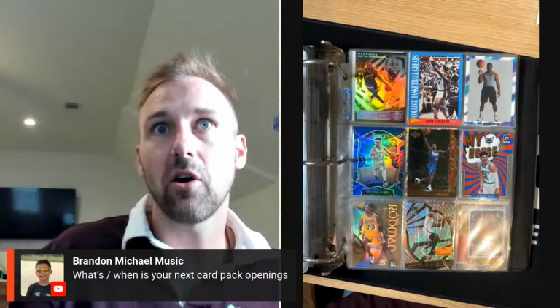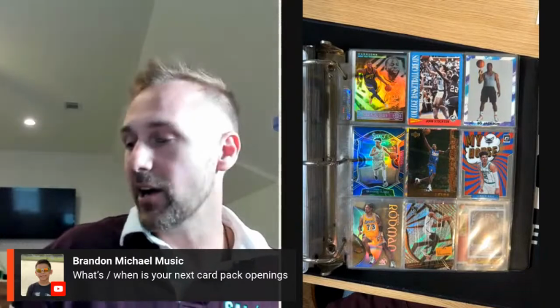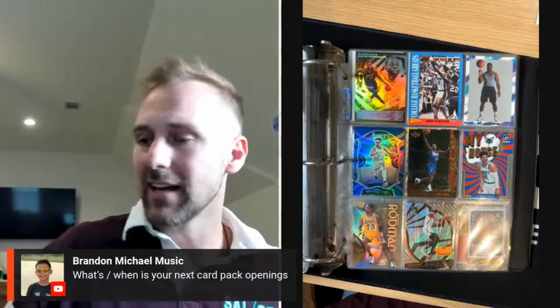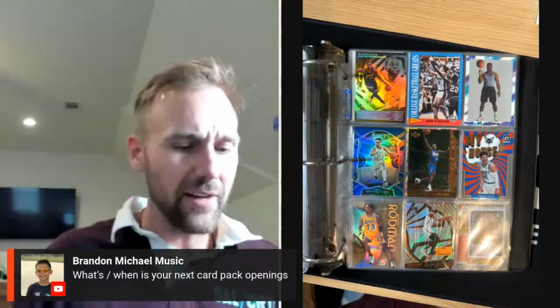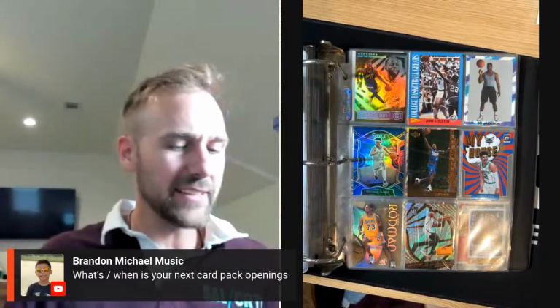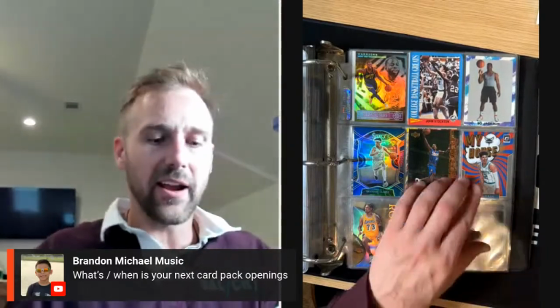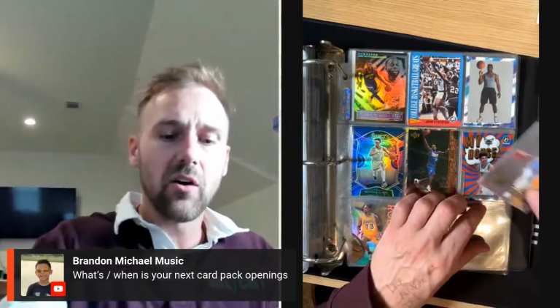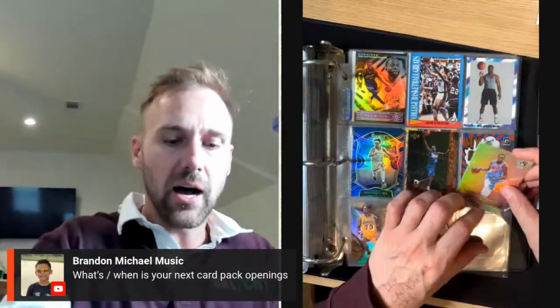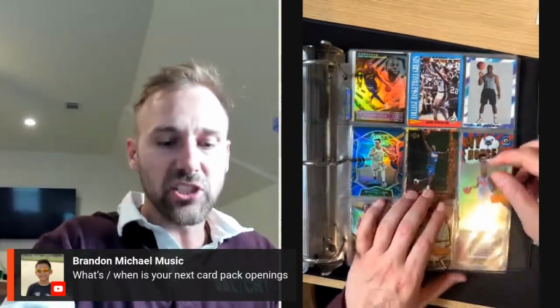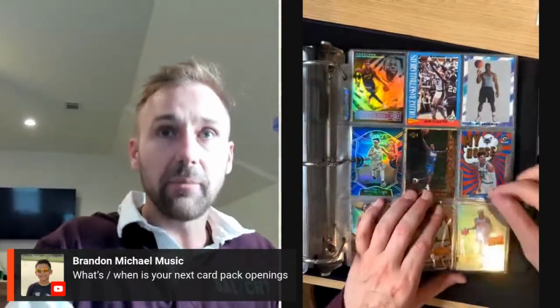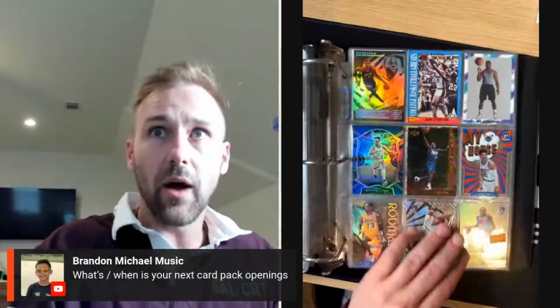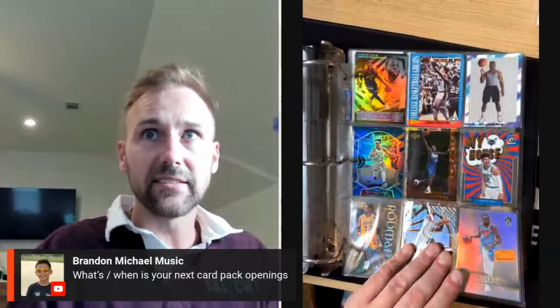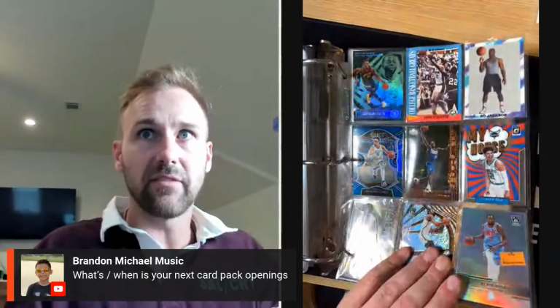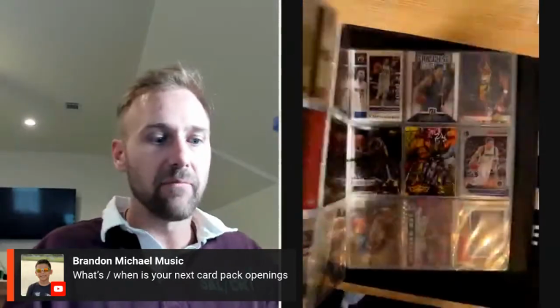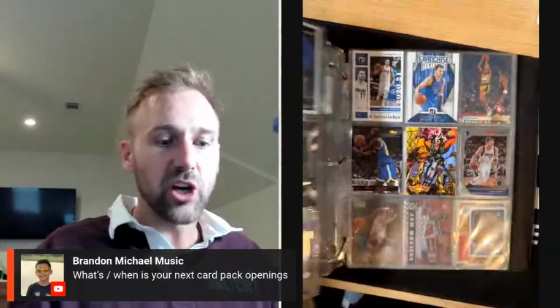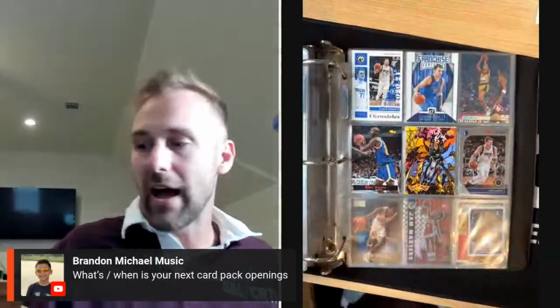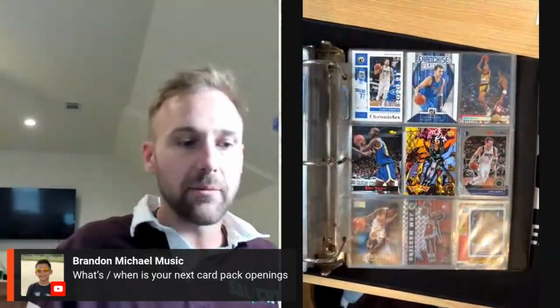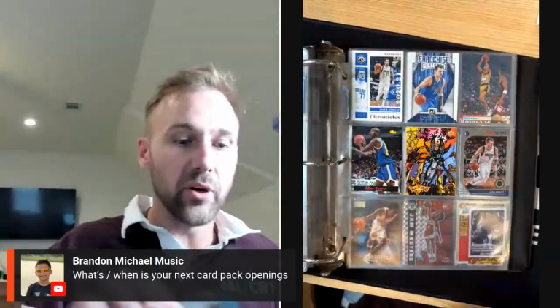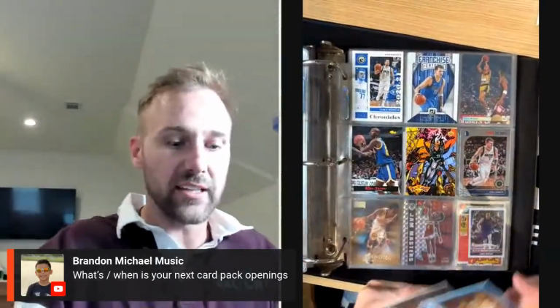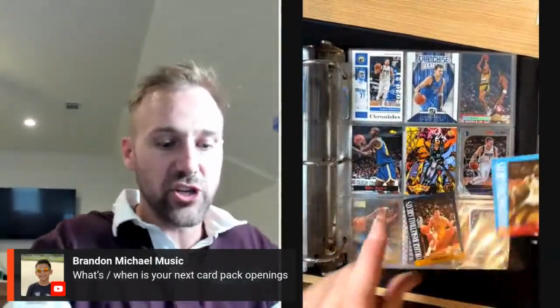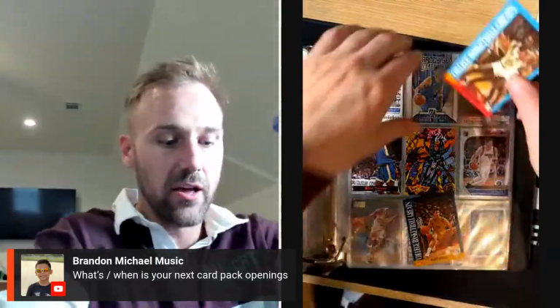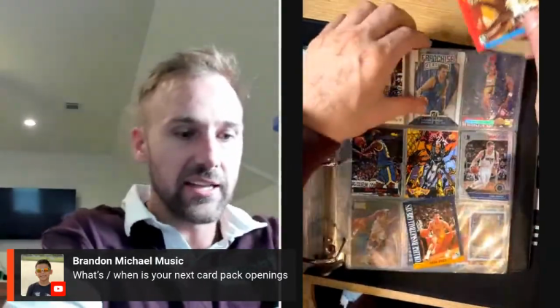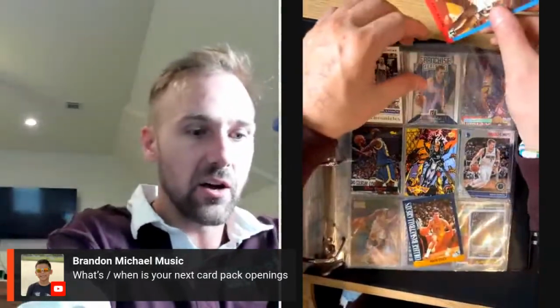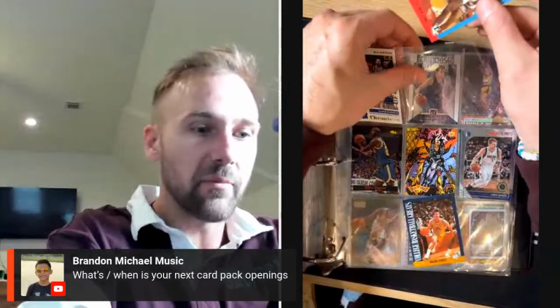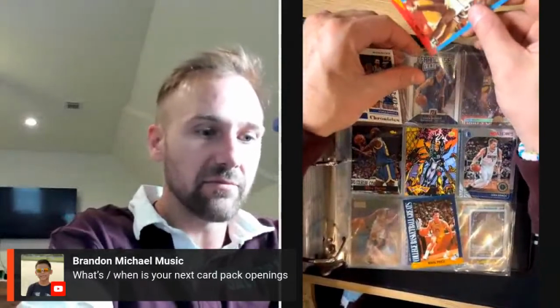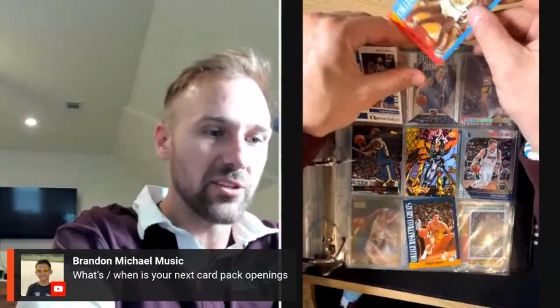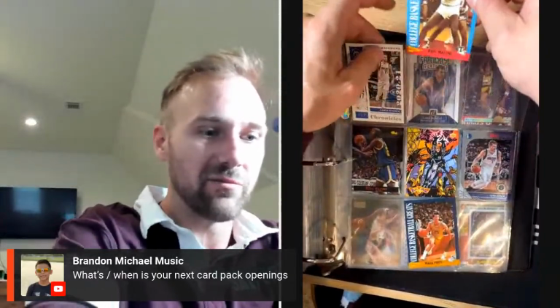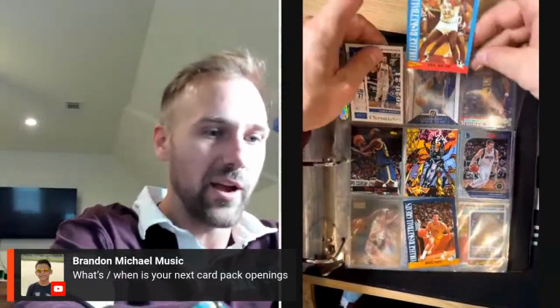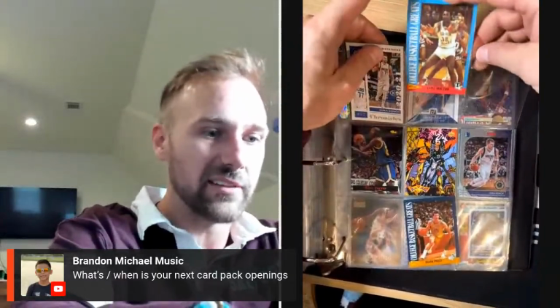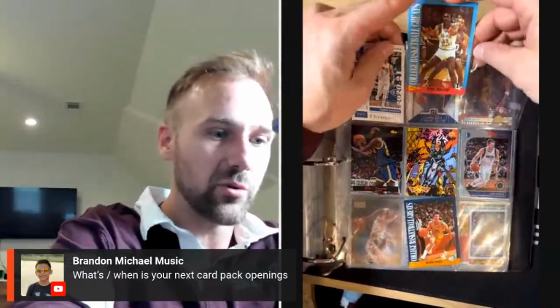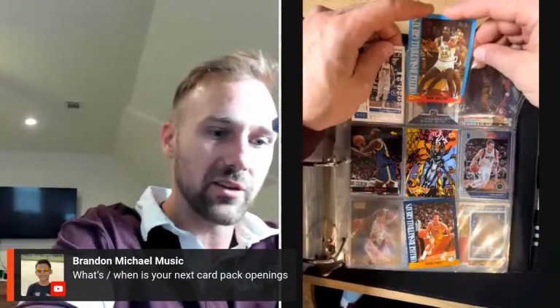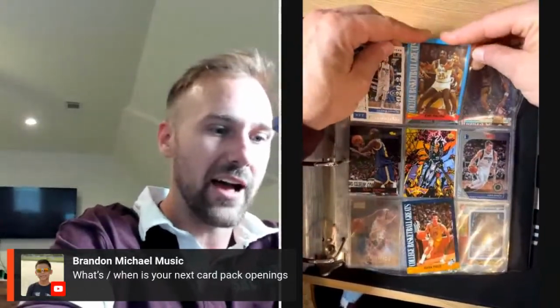Look — there is Rodman wearing a Lakers jersey in one of the greatest sets ever. I just sent in a Jordan of this set to get graded with SGC, really excited about that. Got a little KD Revolution but that was pretty clean. Brand said: when is your next card pack openings? I don't have any packs to open right now — I actually just took a bunch of wax to my booth at the Cotton Shed.